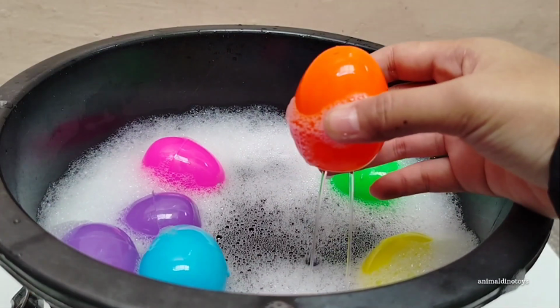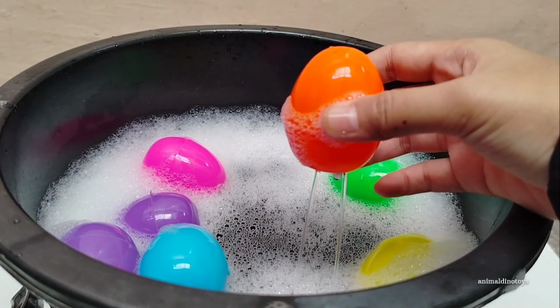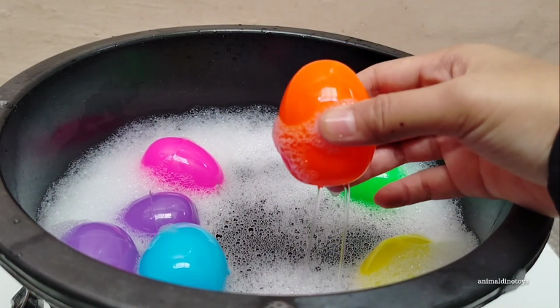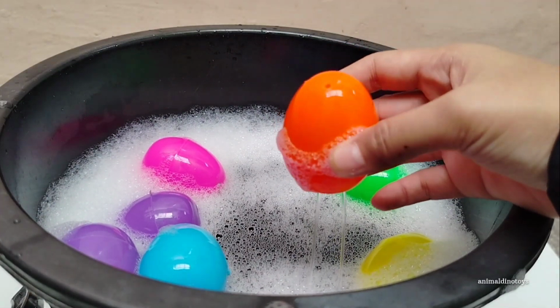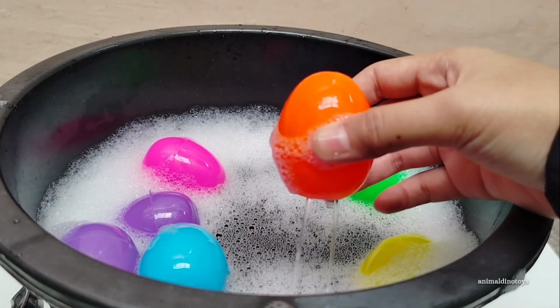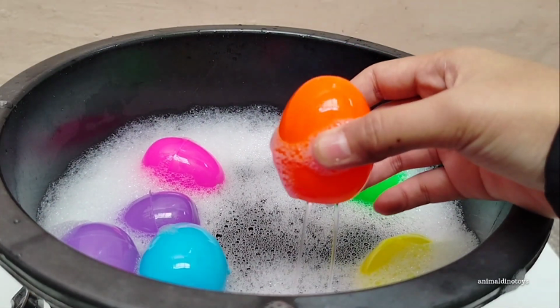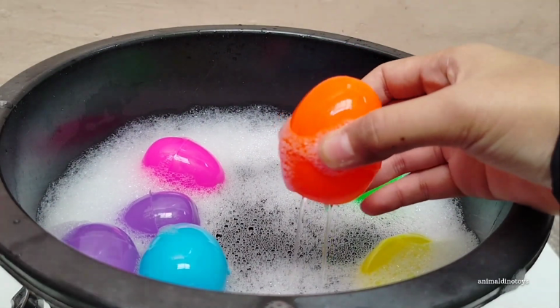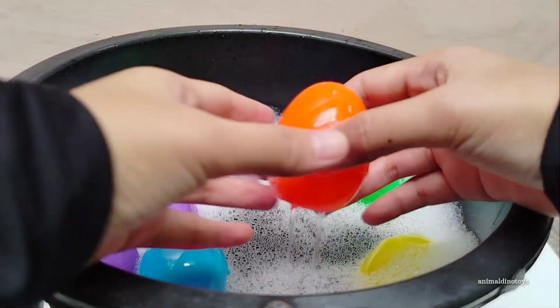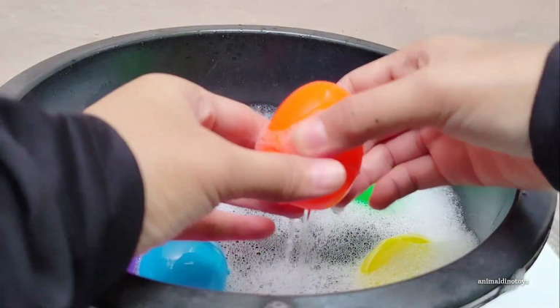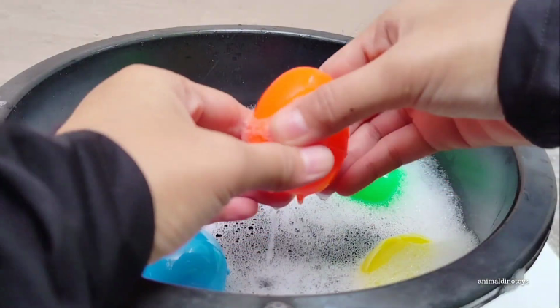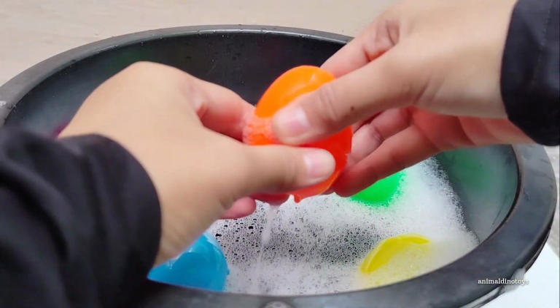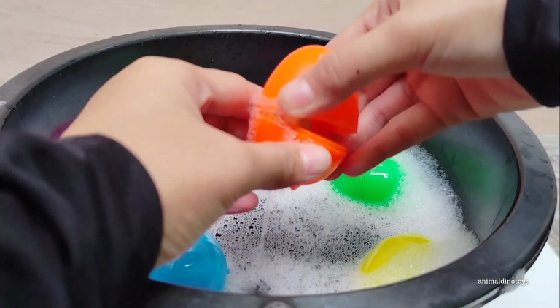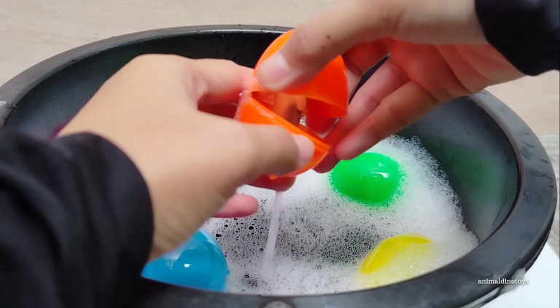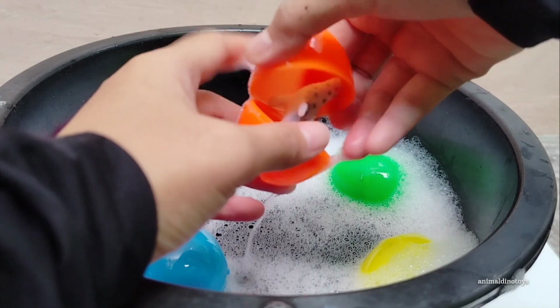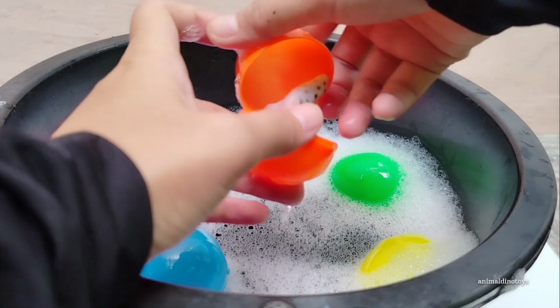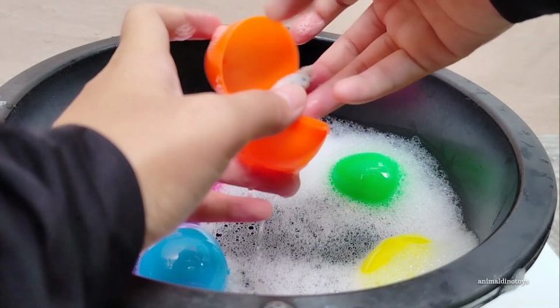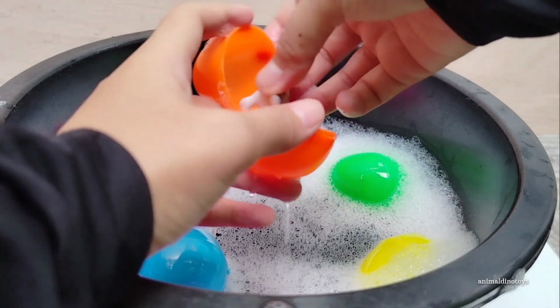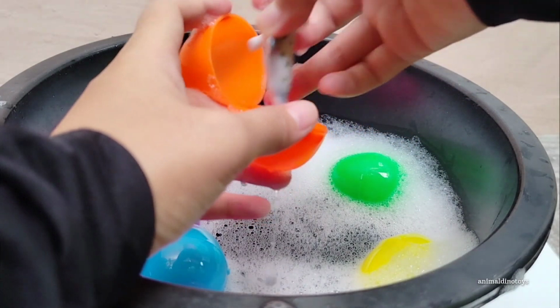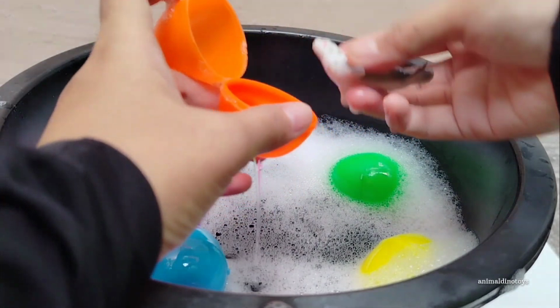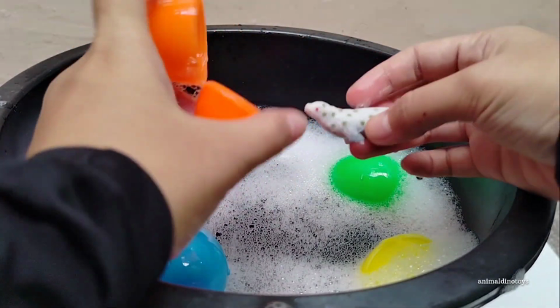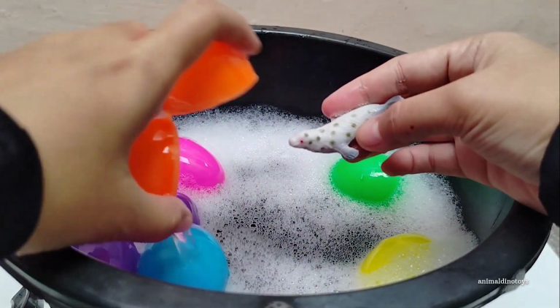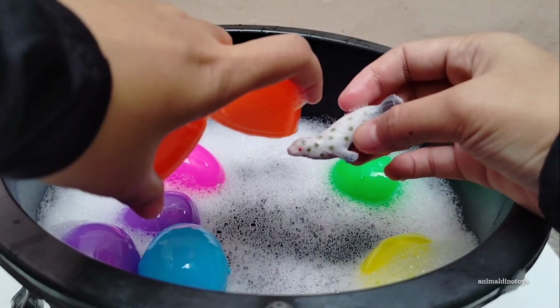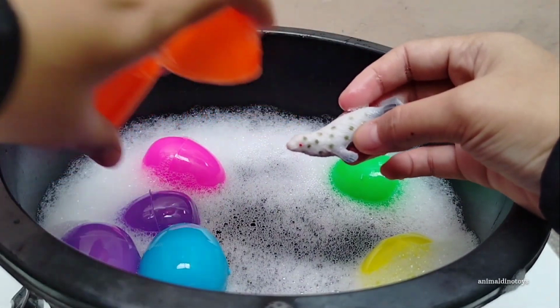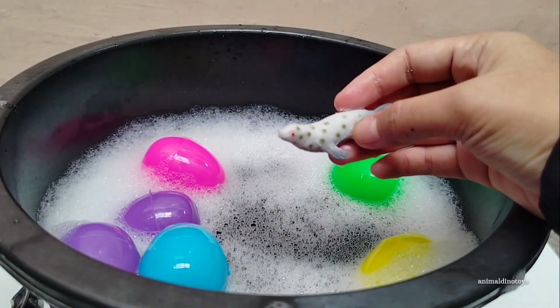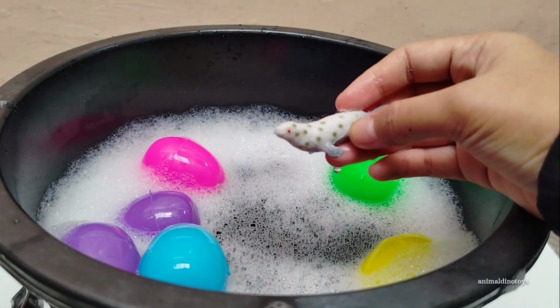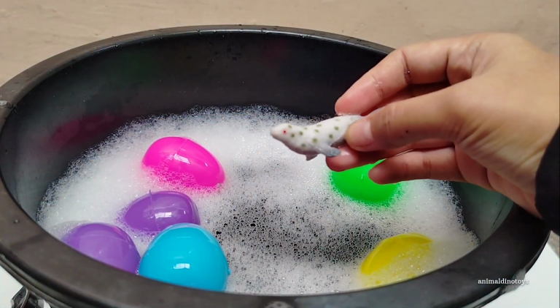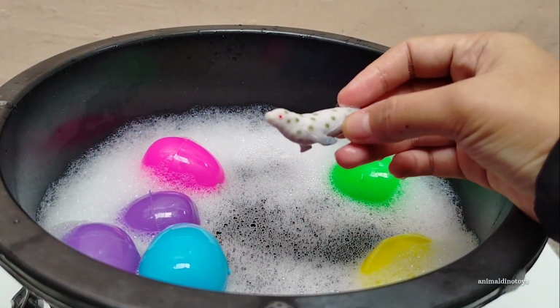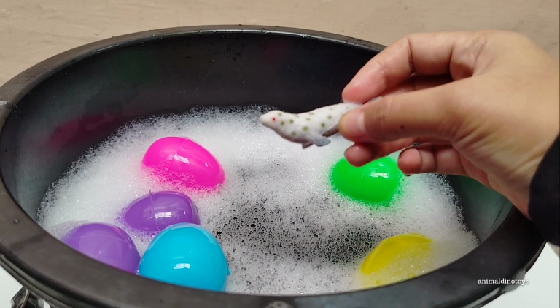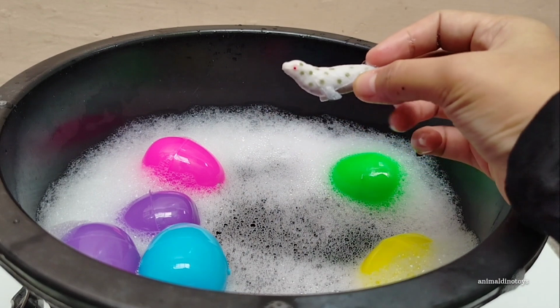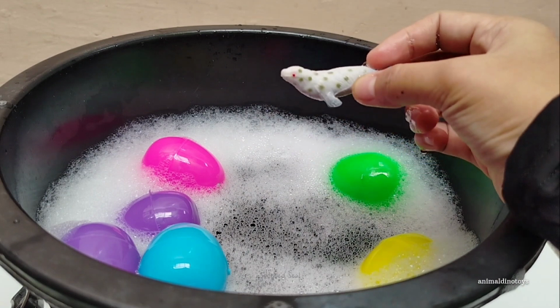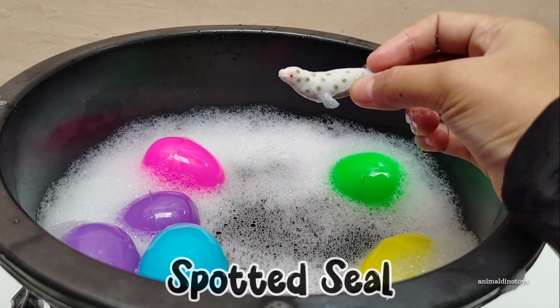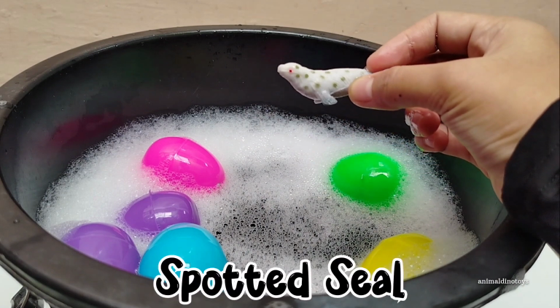Orange egg. Open, open. Oh — it's a spotted seal!